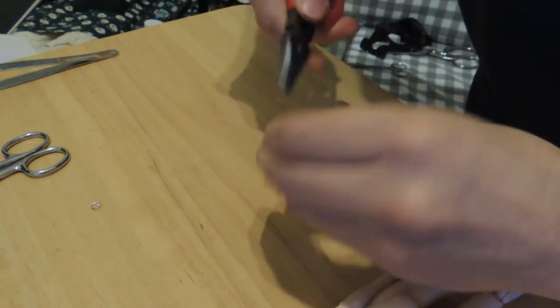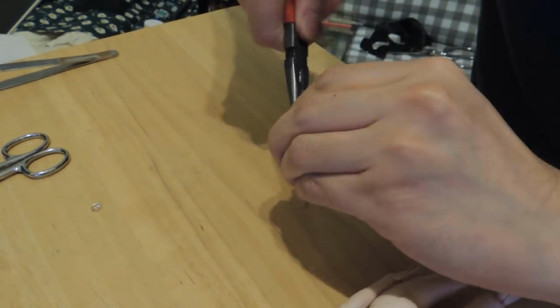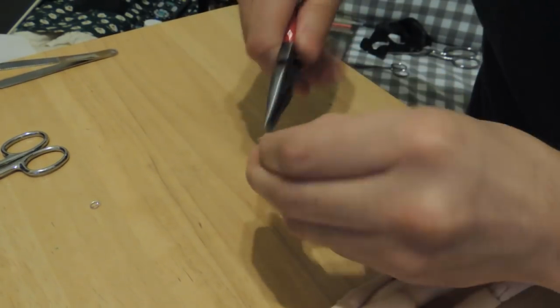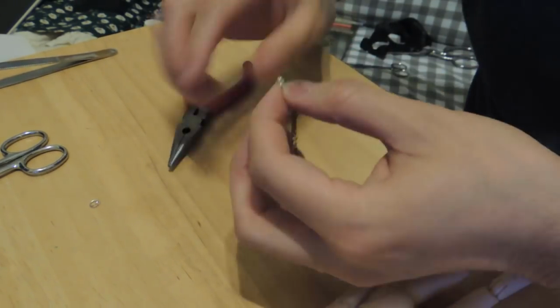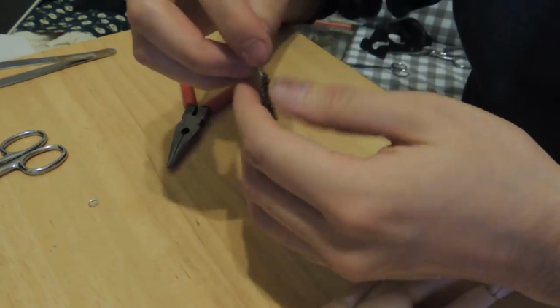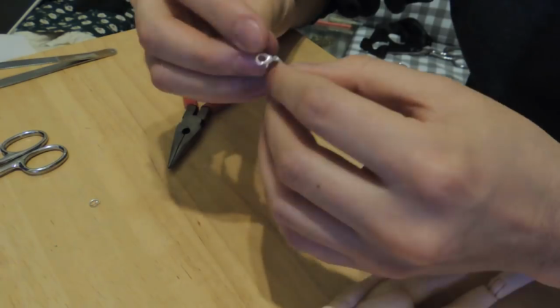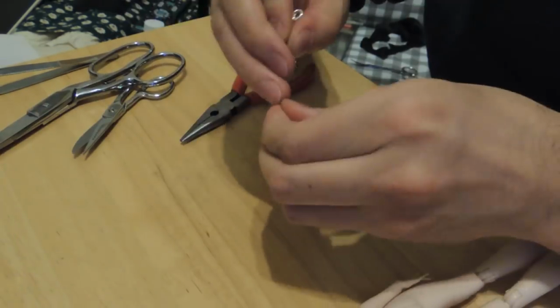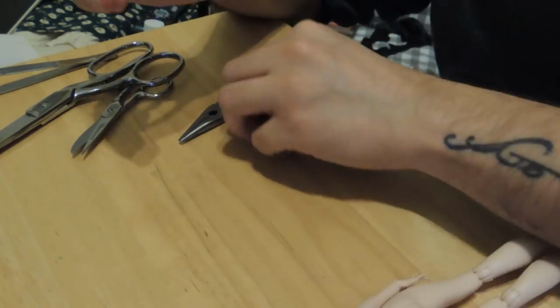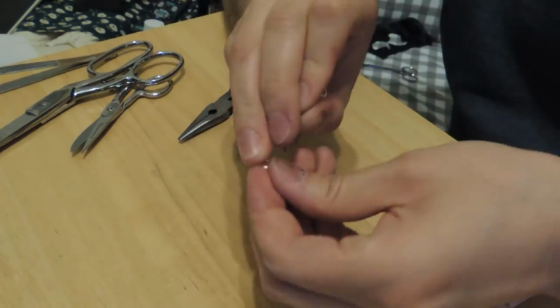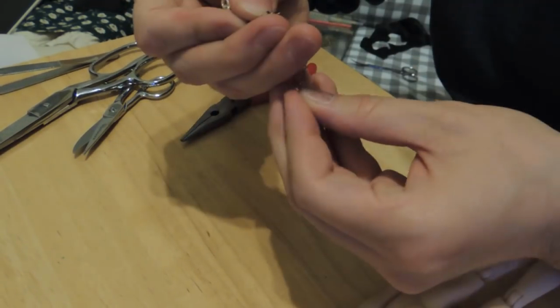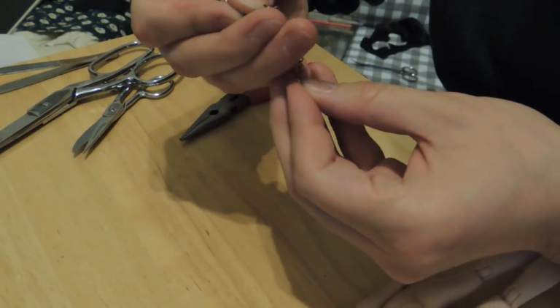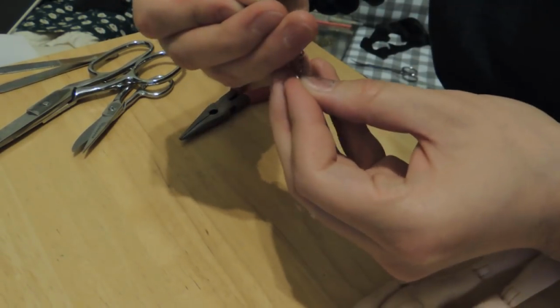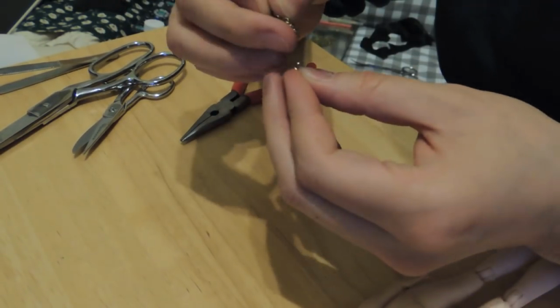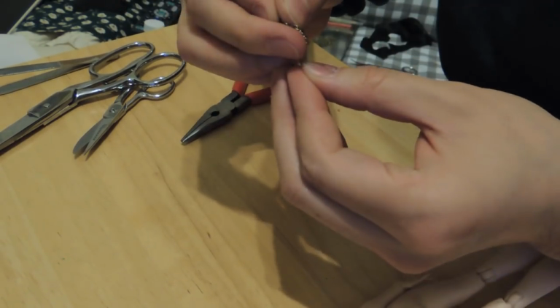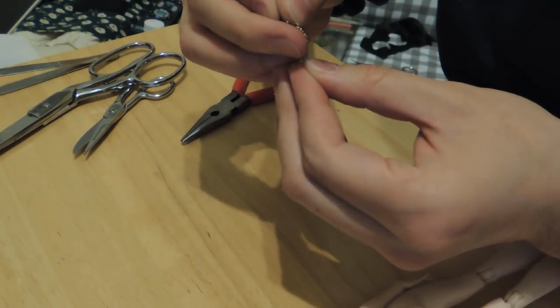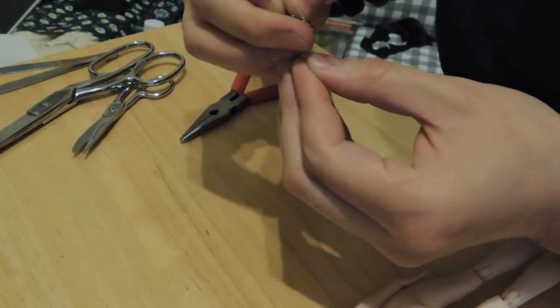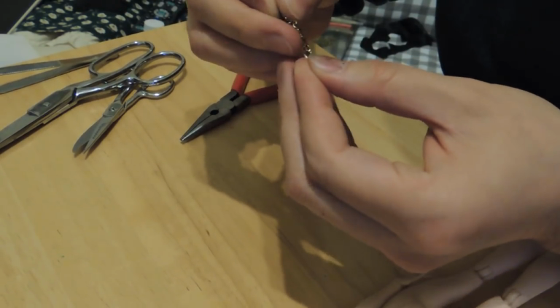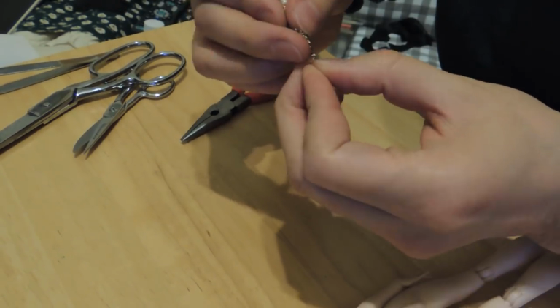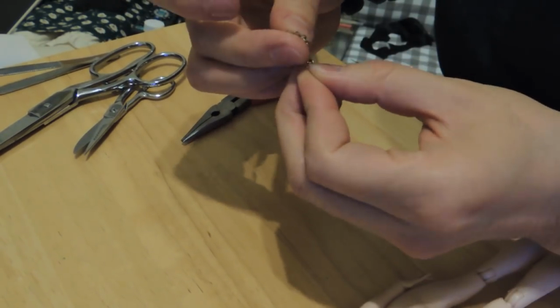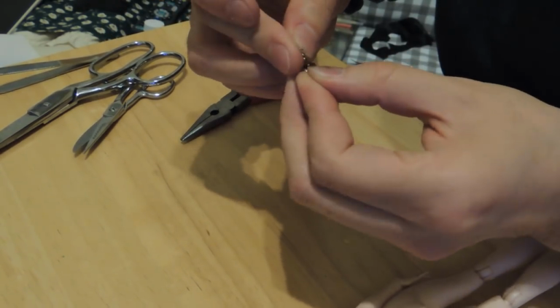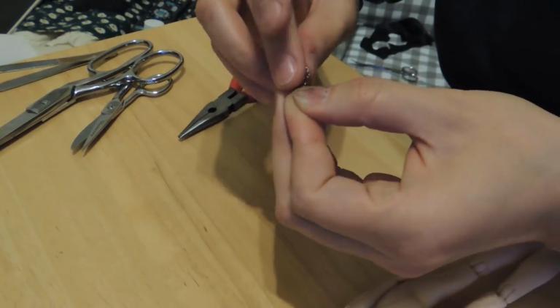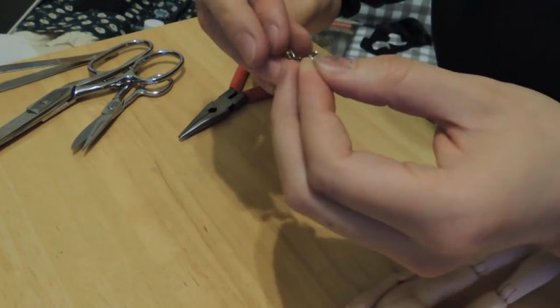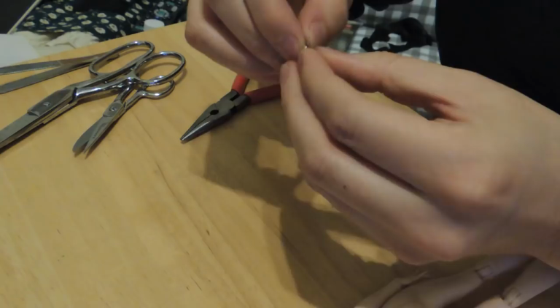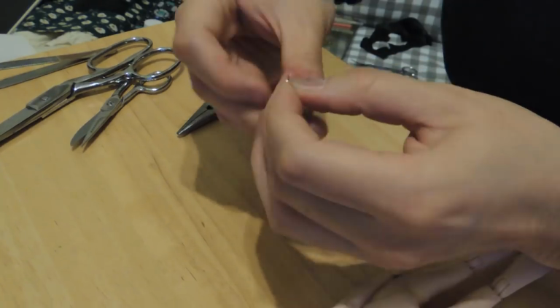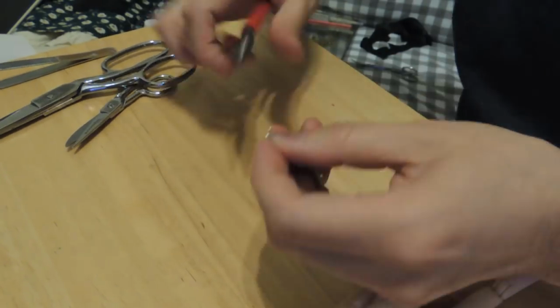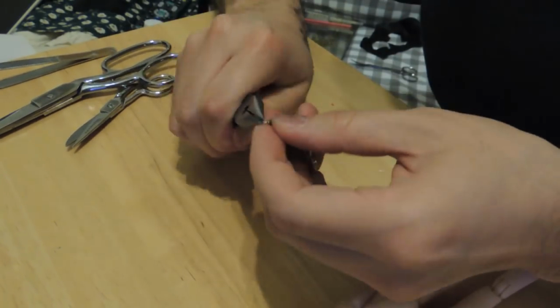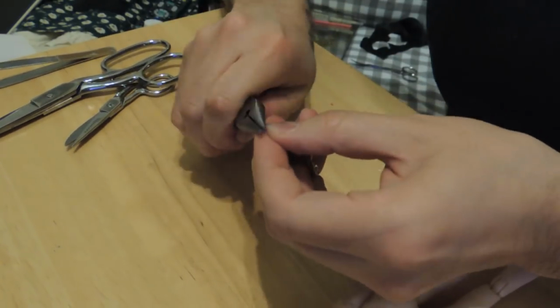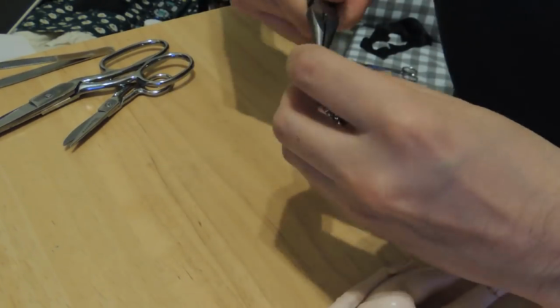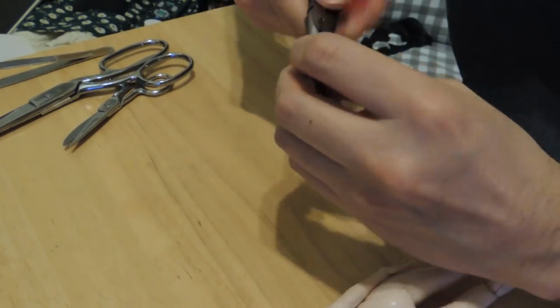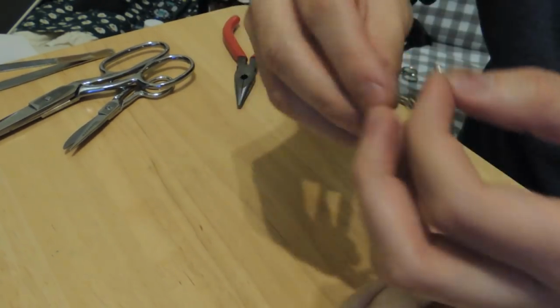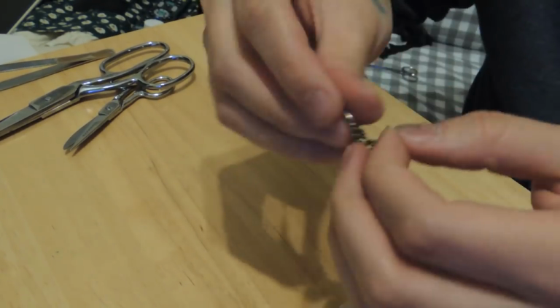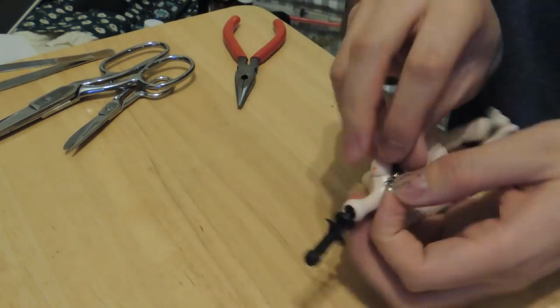My concept design has this long African neck piece, but Ever After High dolls don't have a very long neck, so I'm using chains to create a simple necklace.